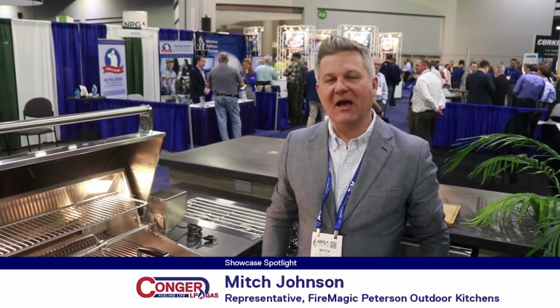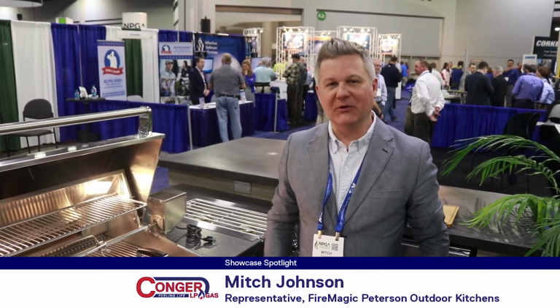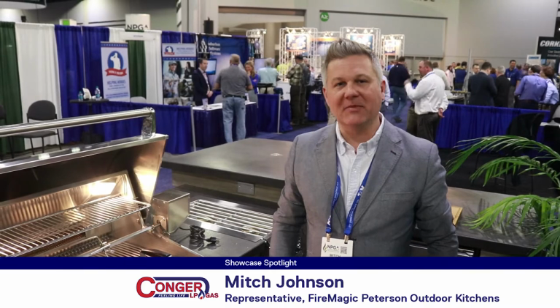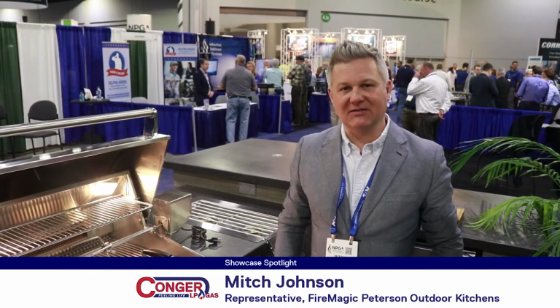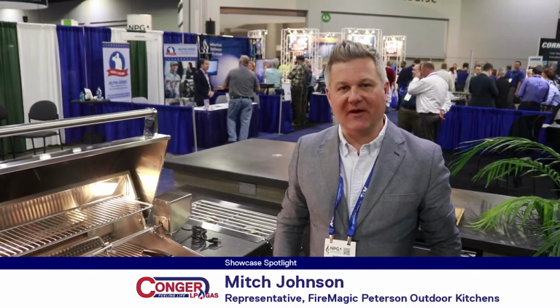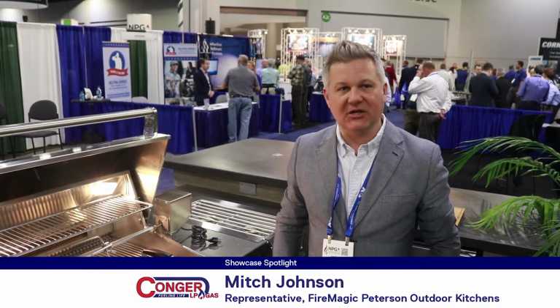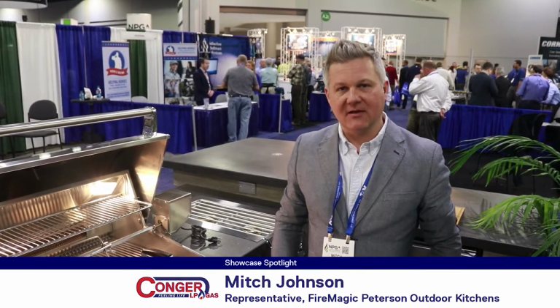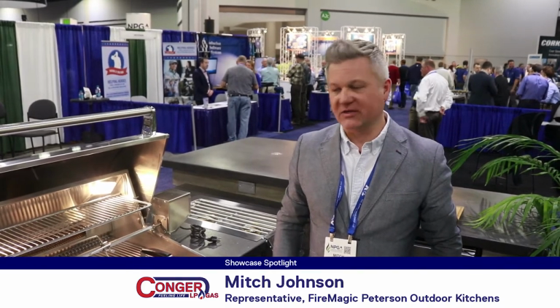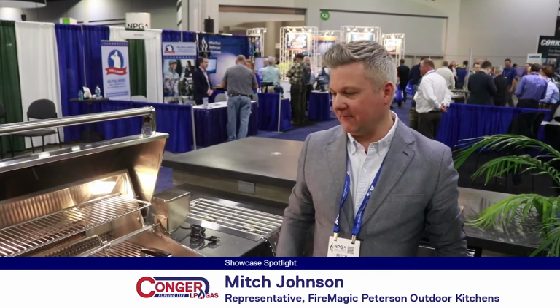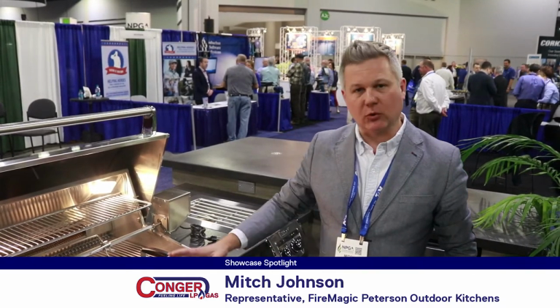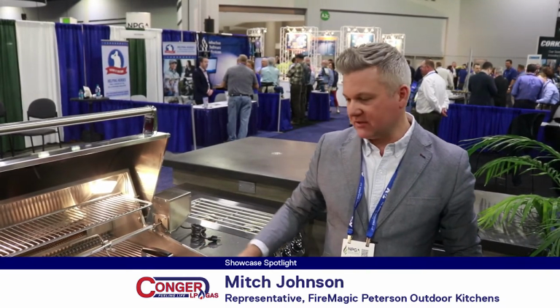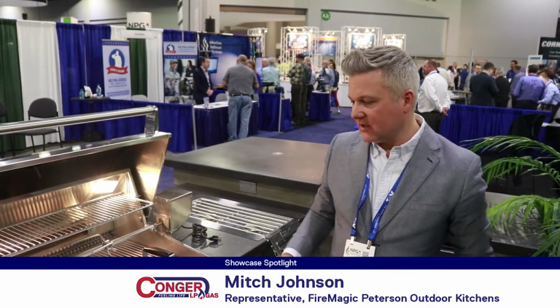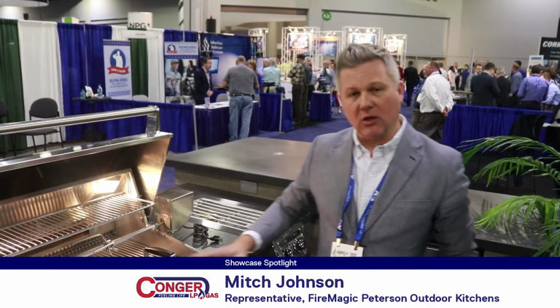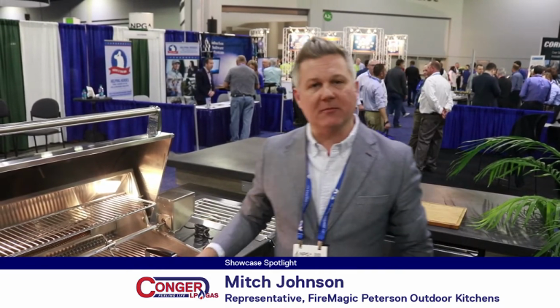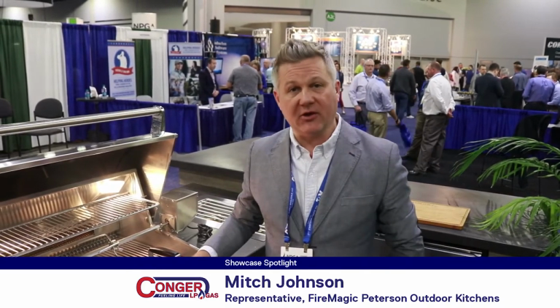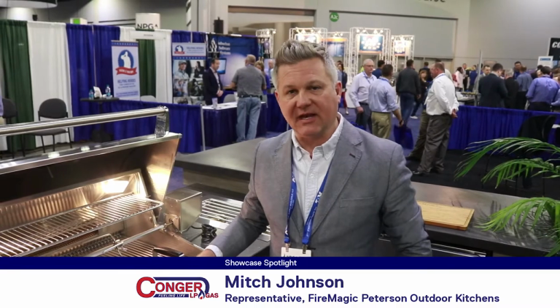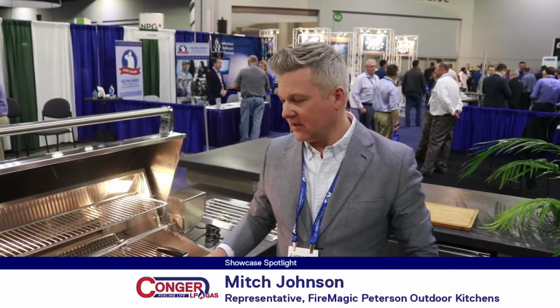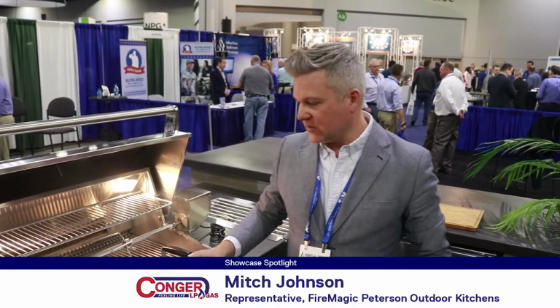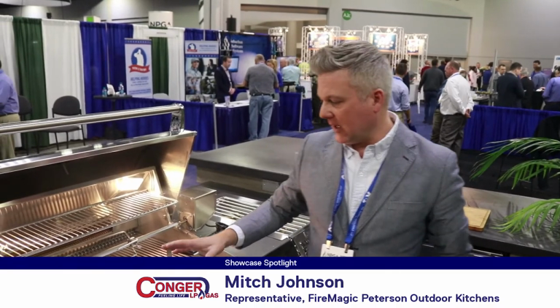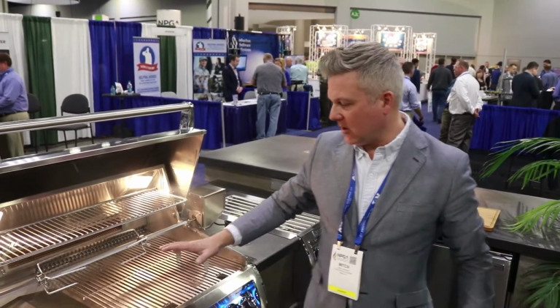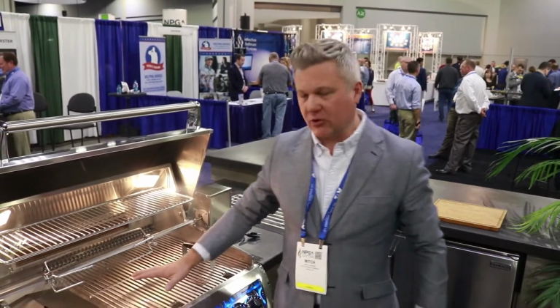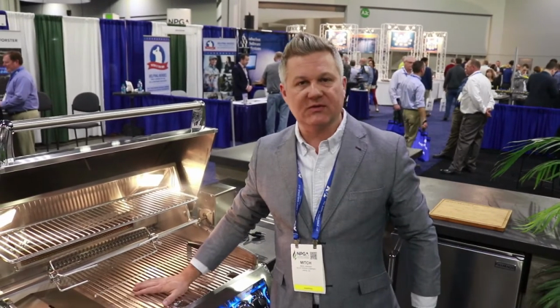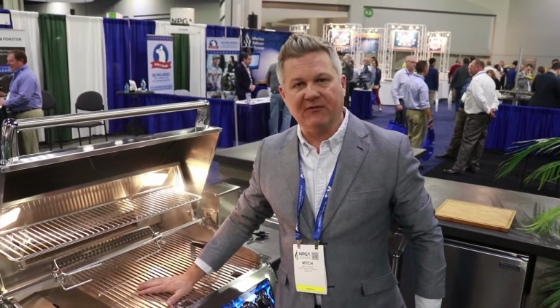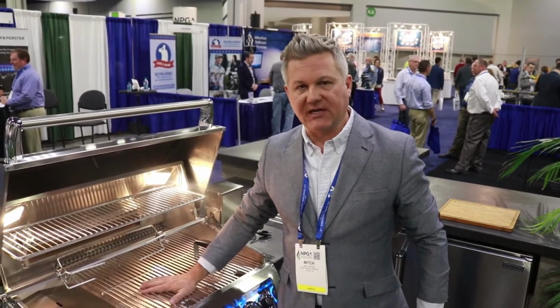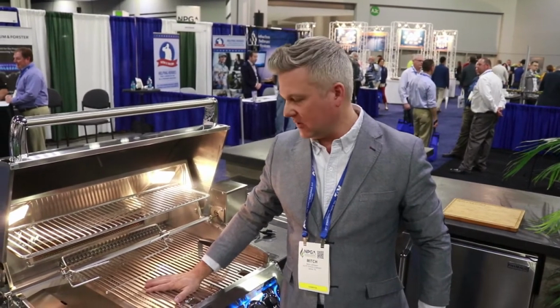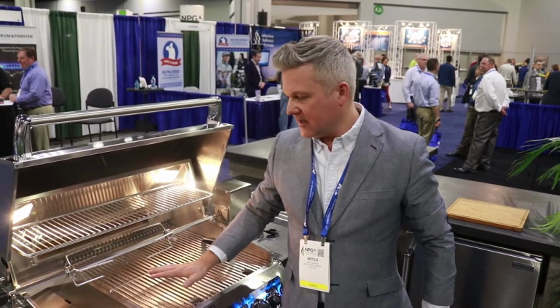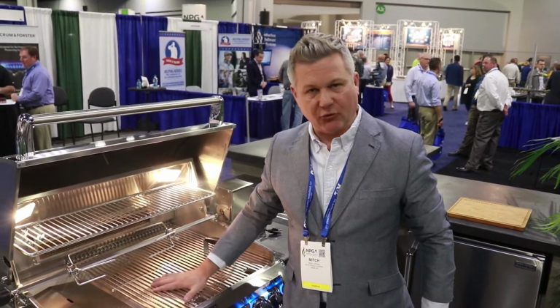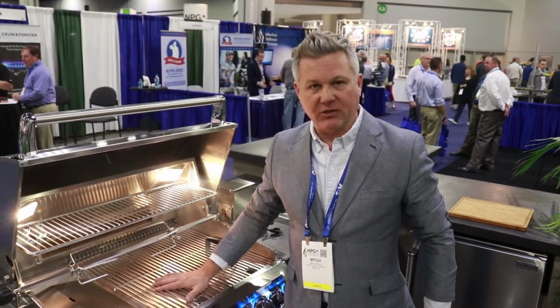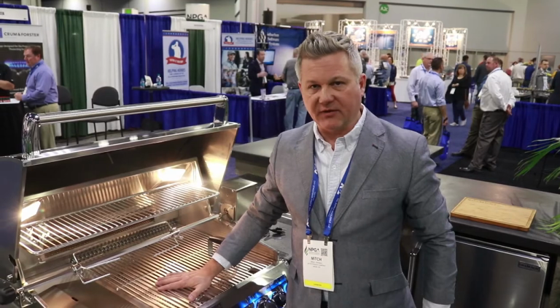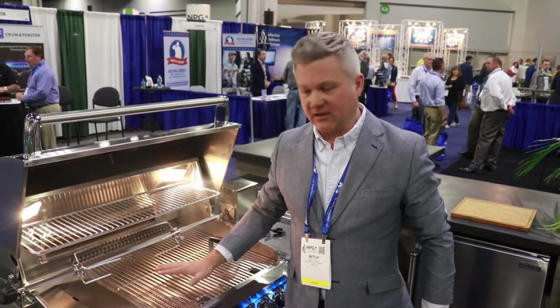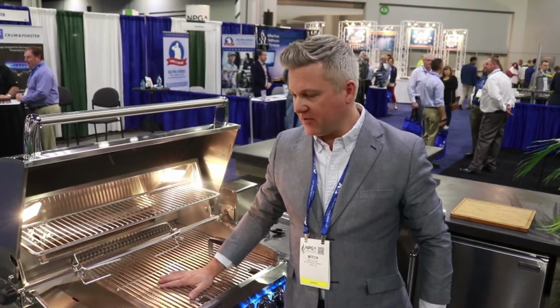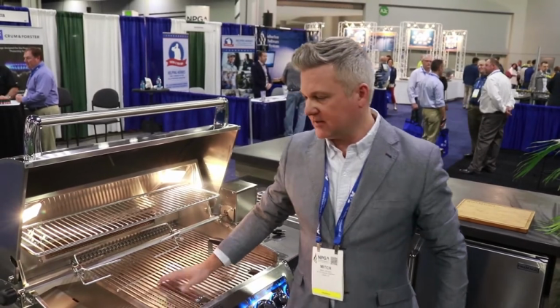How you doing? I'm Mitch Johnson with Fire Magic Peterson Outdoor Kitchens. All of these are made in the United States. All of our grills are 304 stainless steel, got great warranties on these — again, made in the United States.